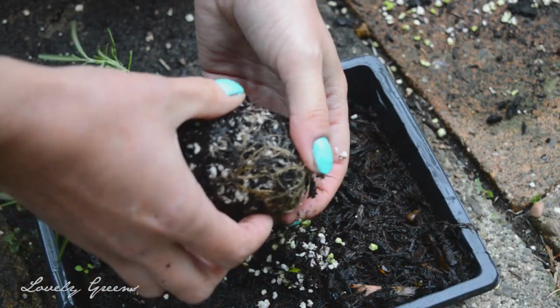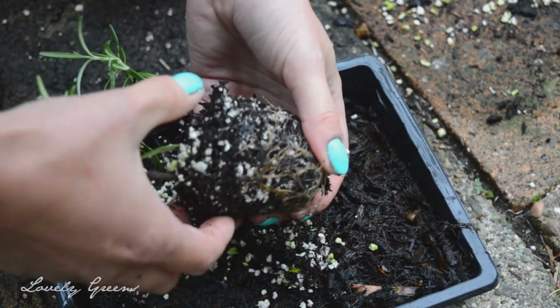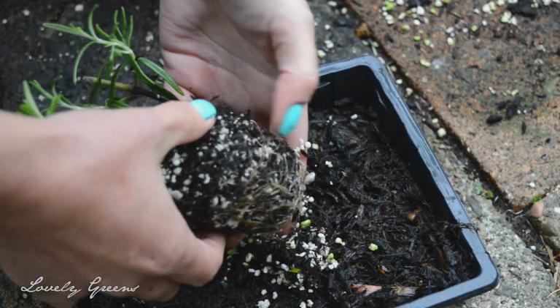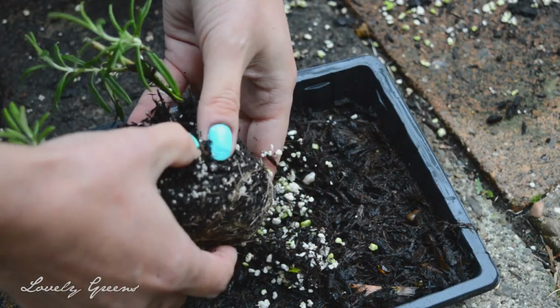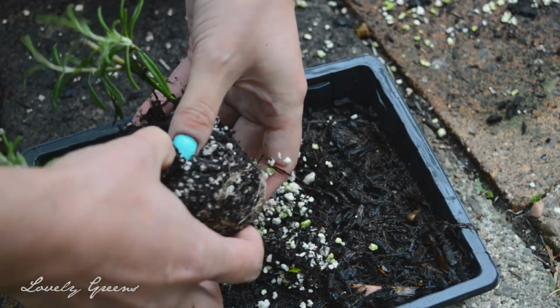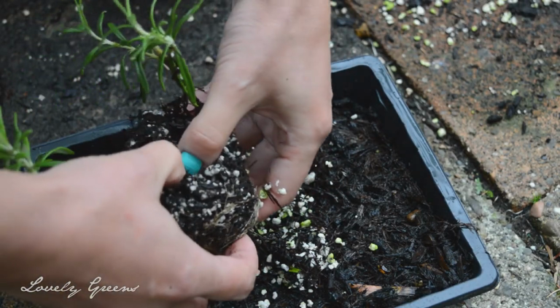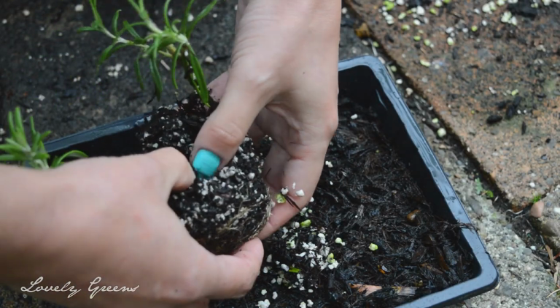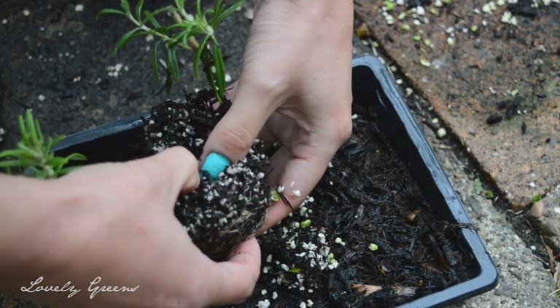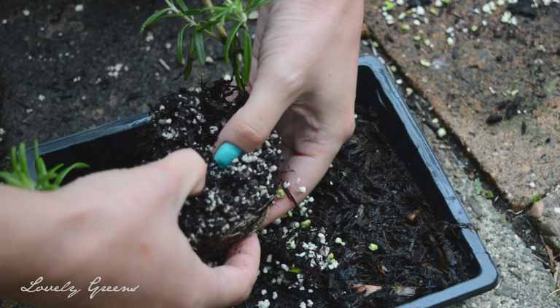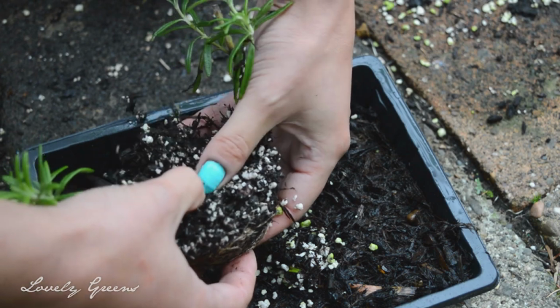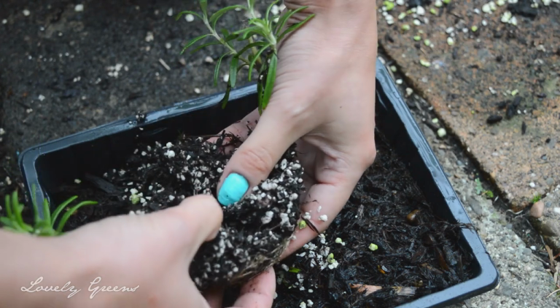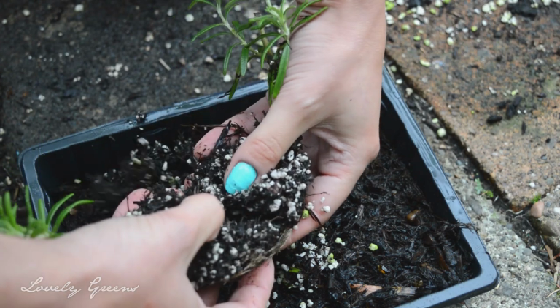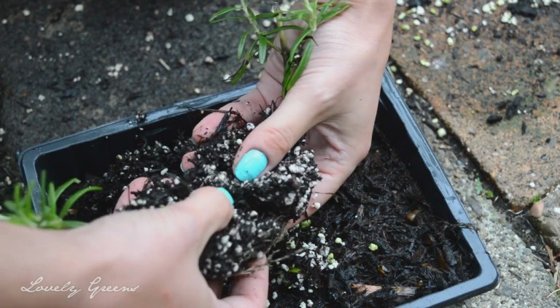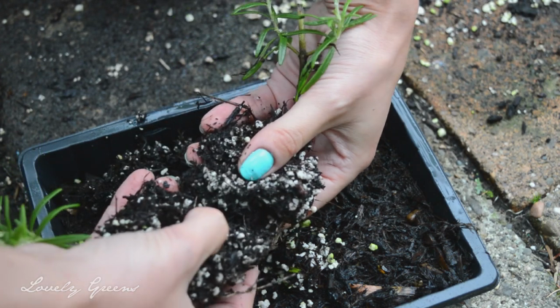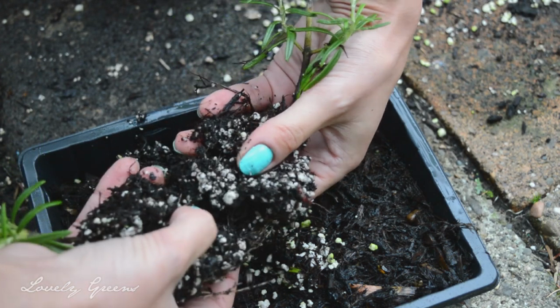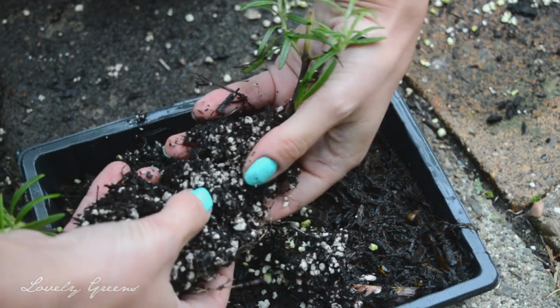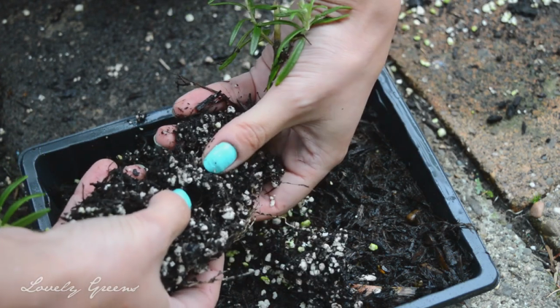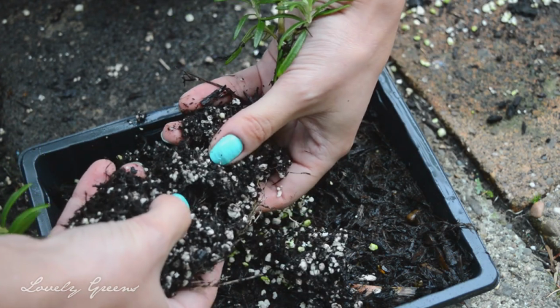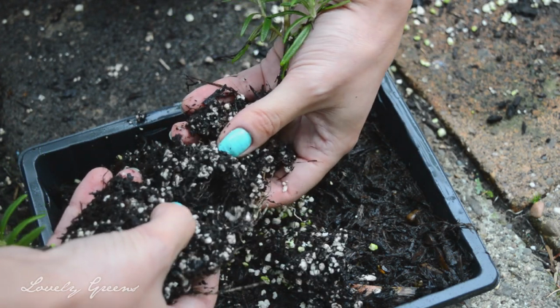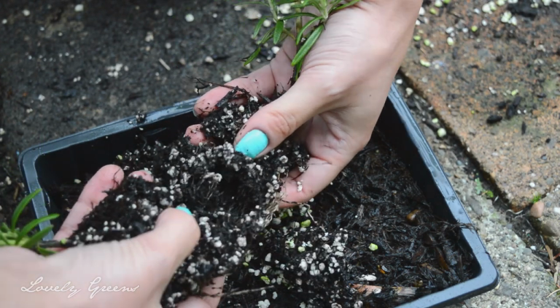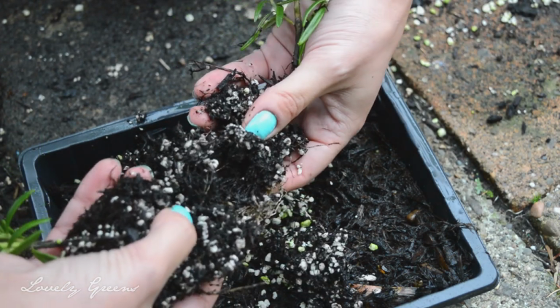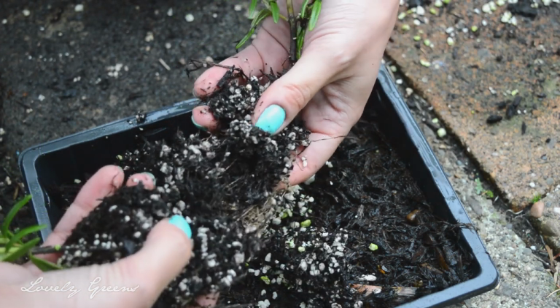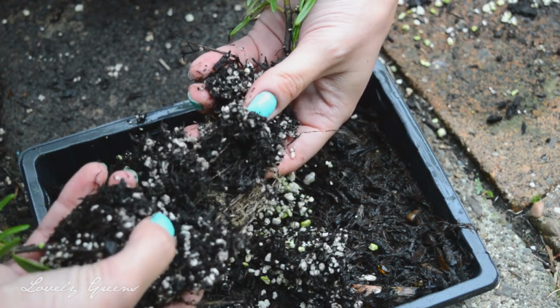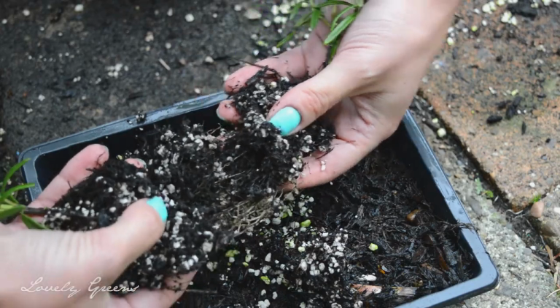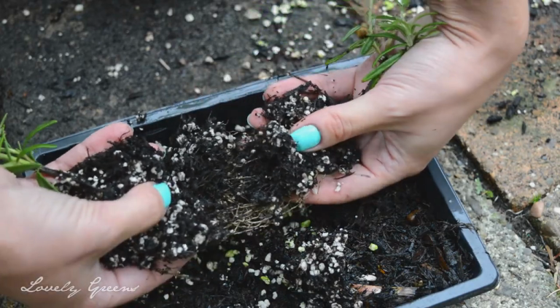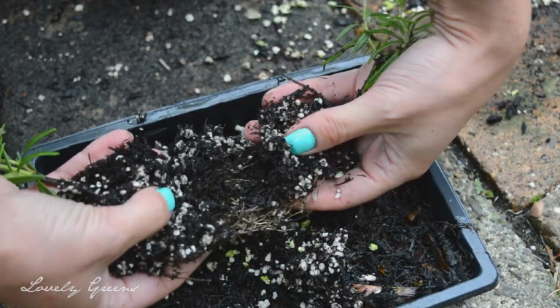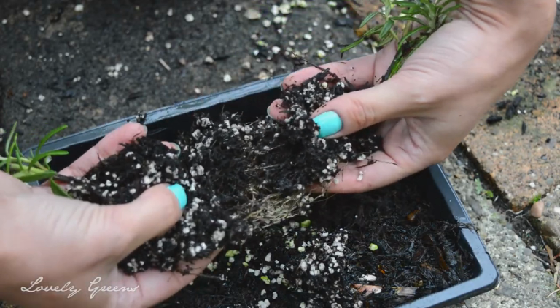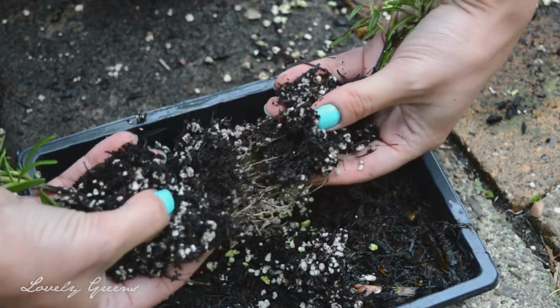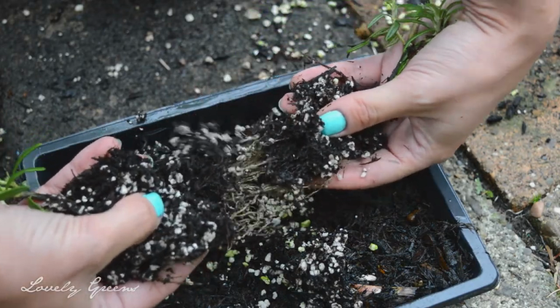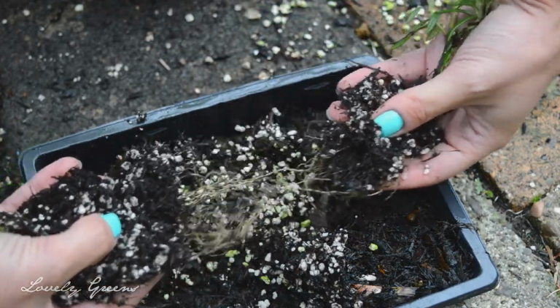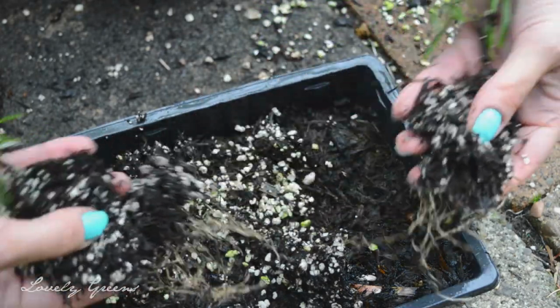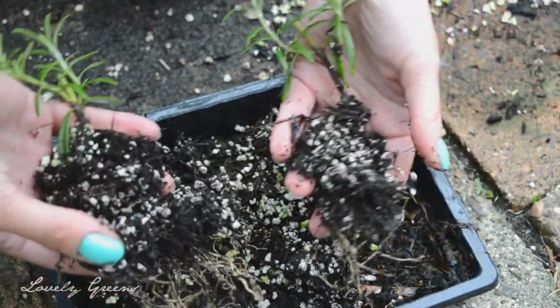You can gently tease apart the roots without damaging them. If you're wearing gloves you can't feel them as well, so just gently pull them apart and before long you're going to have two individual plants that you can pot up.